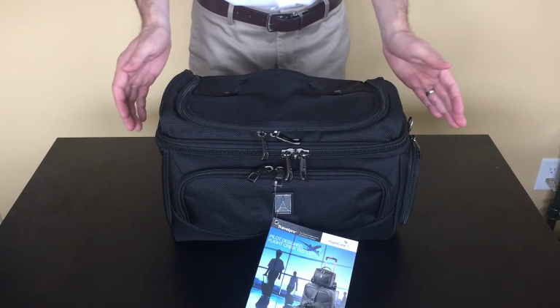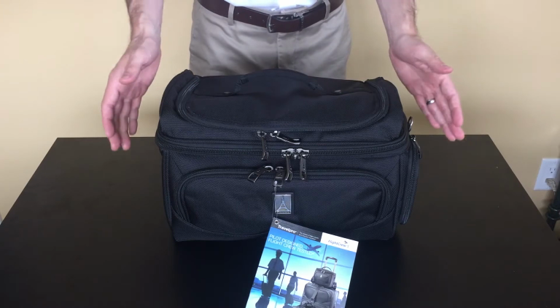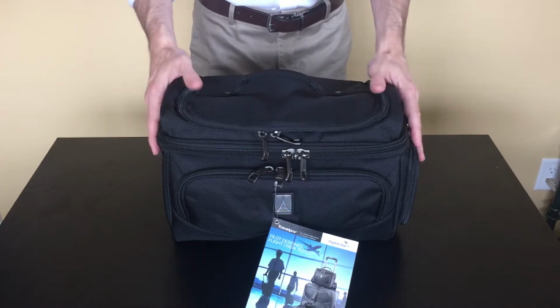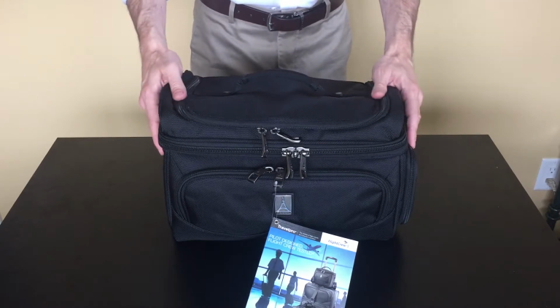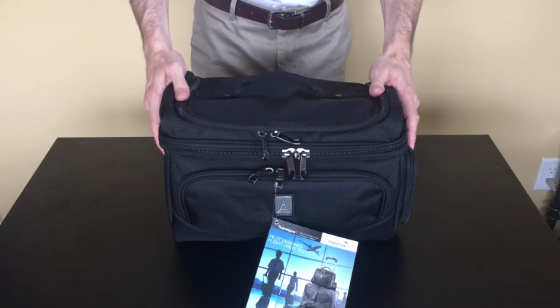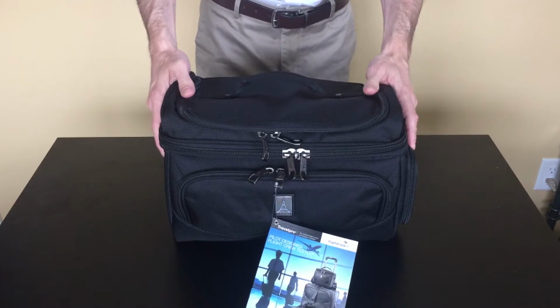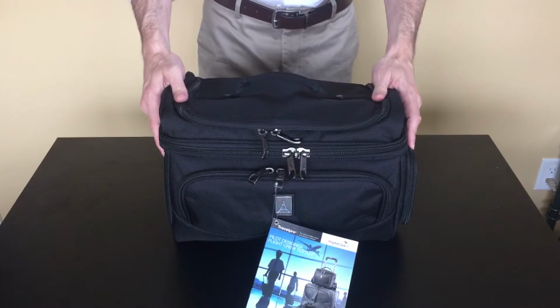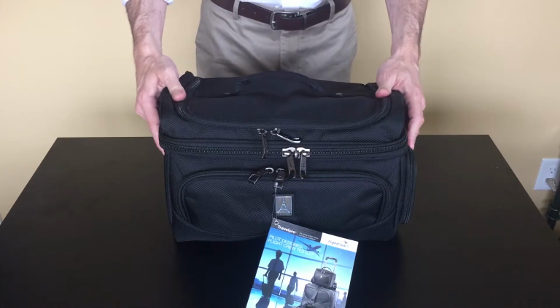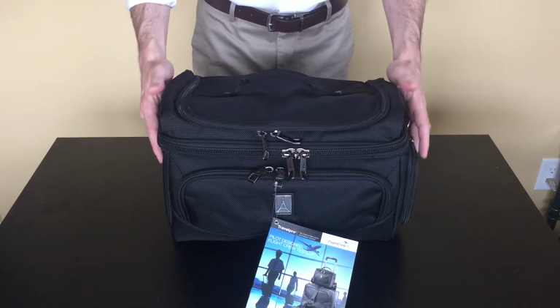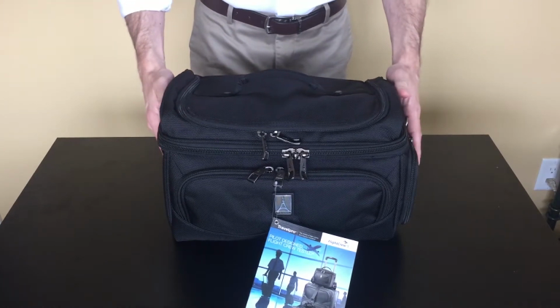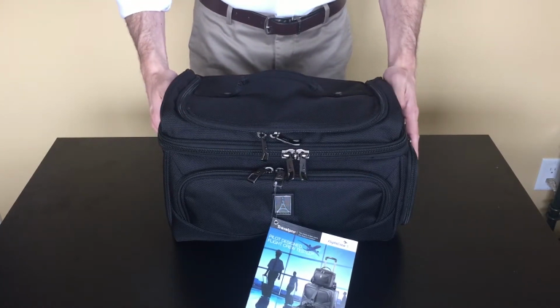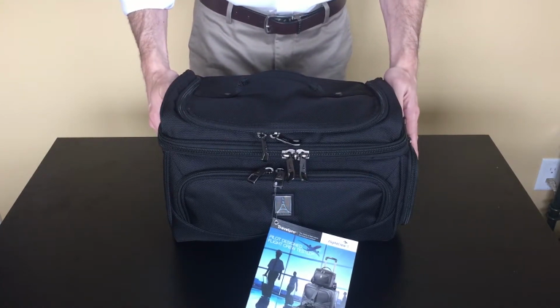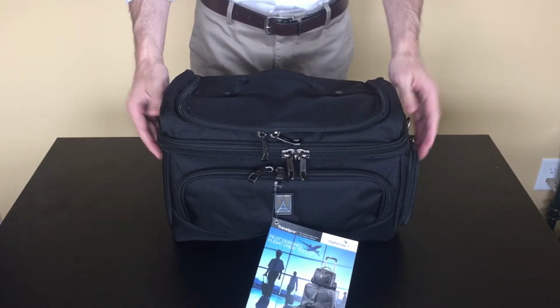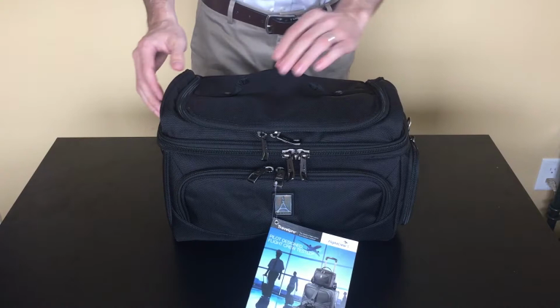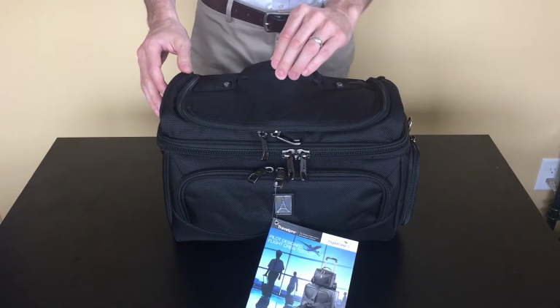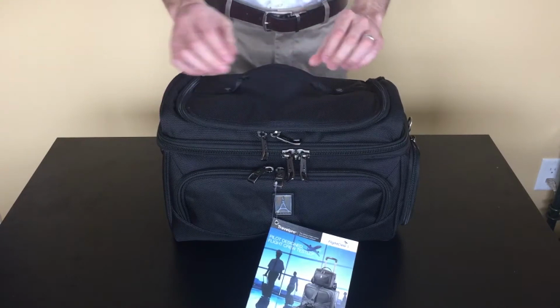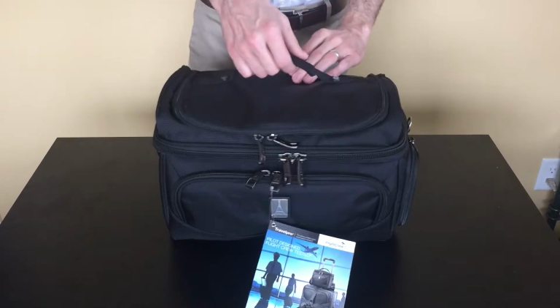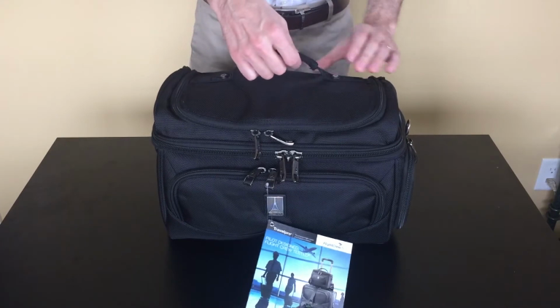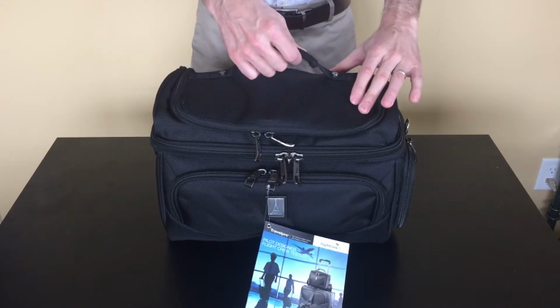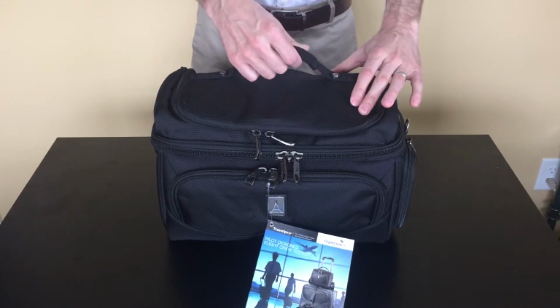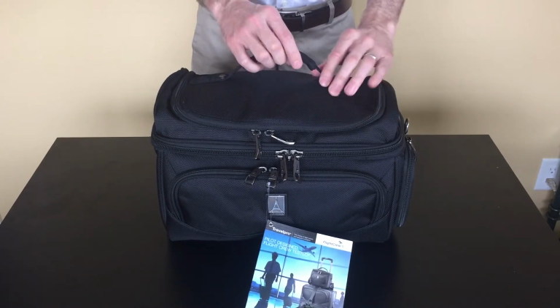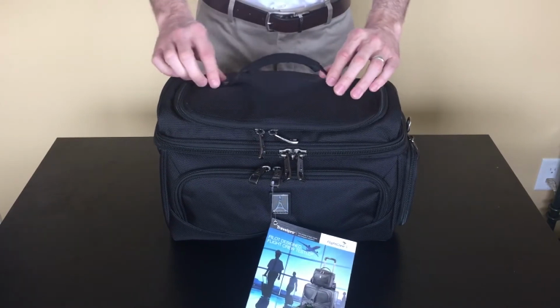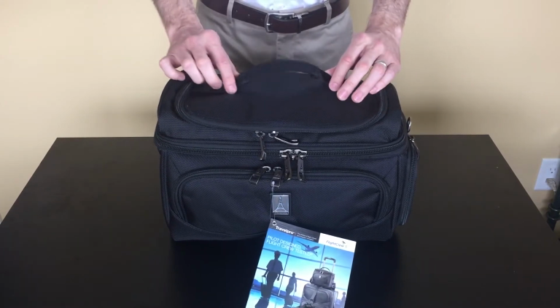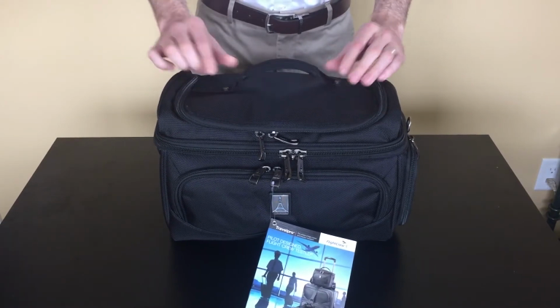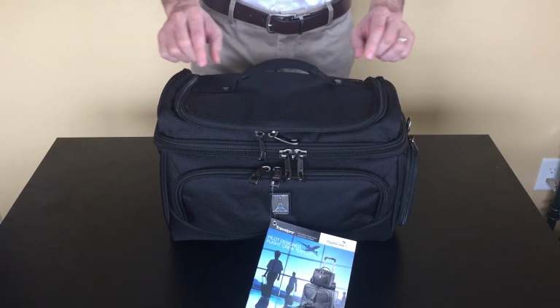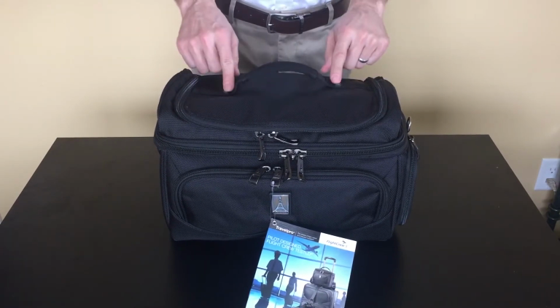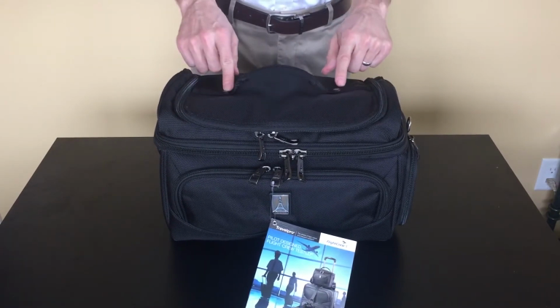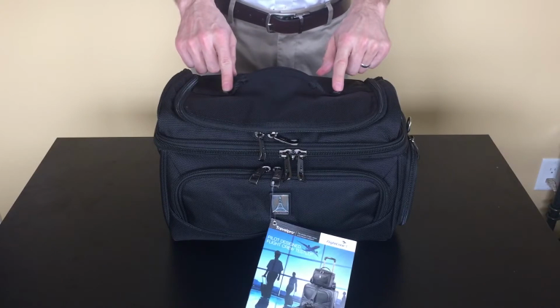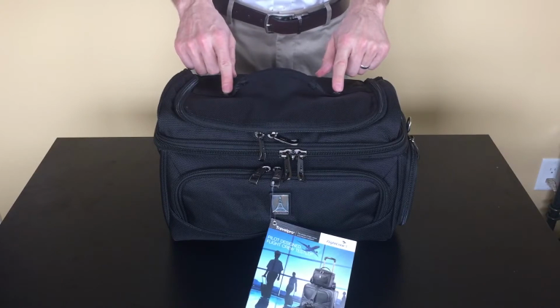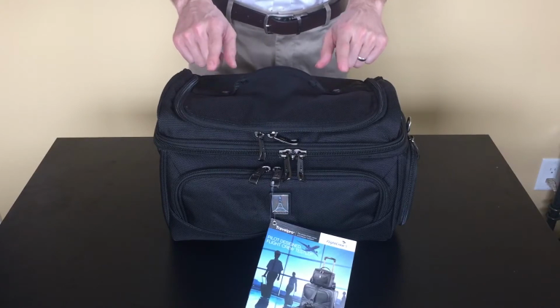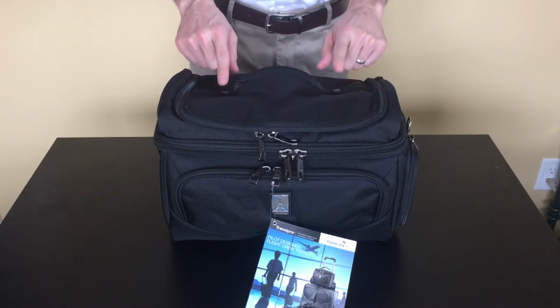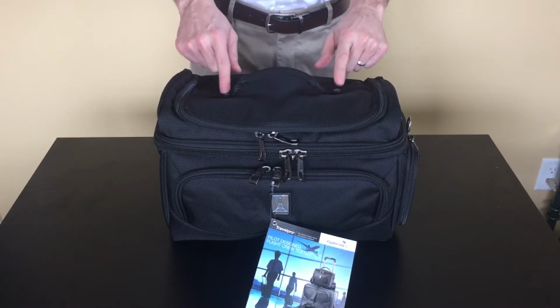It's made from the same ballistic nylon as the other products in the line. There's a padded carrying handle on top, reinforced with one screw on either side.